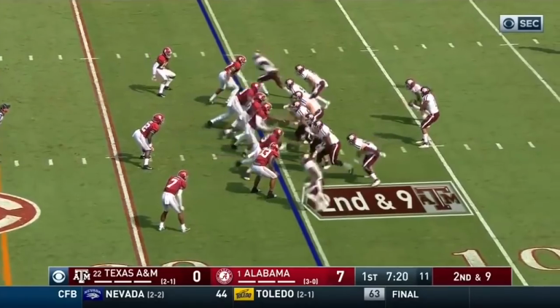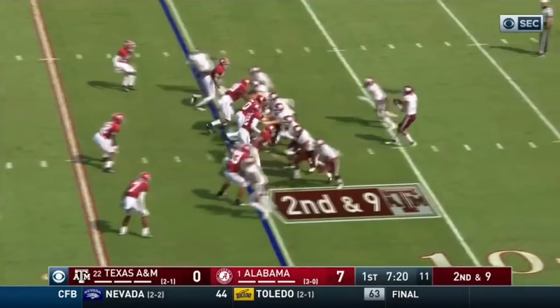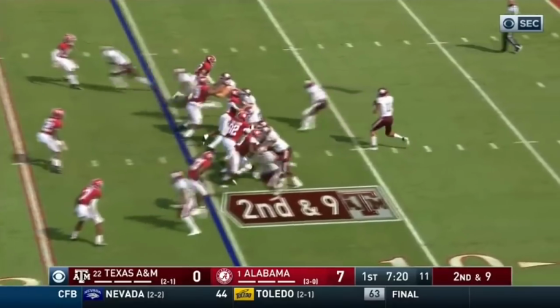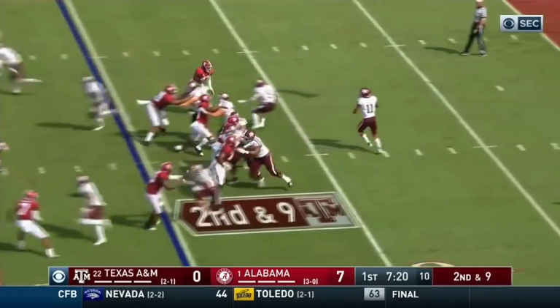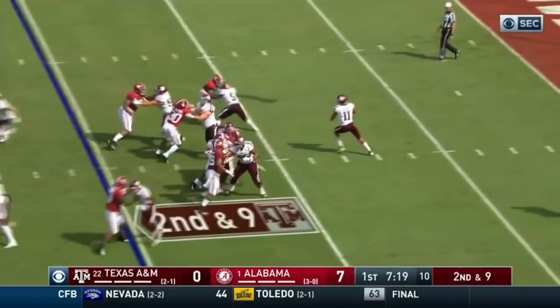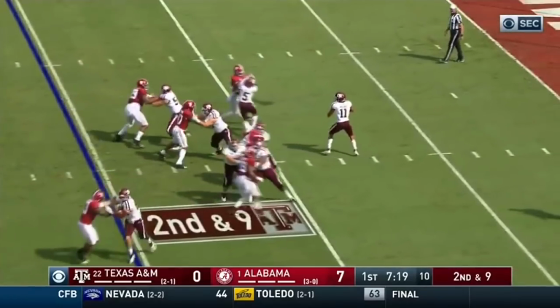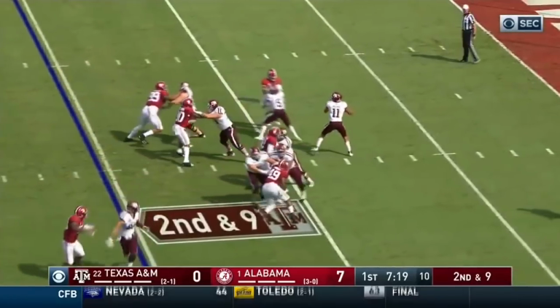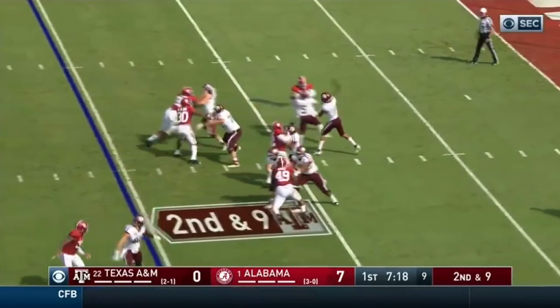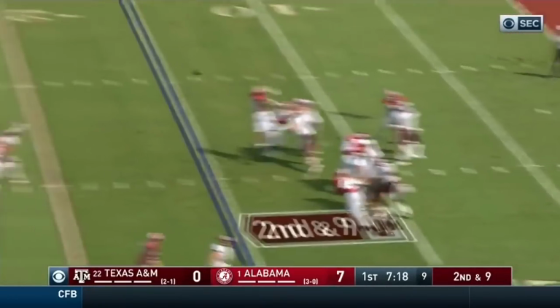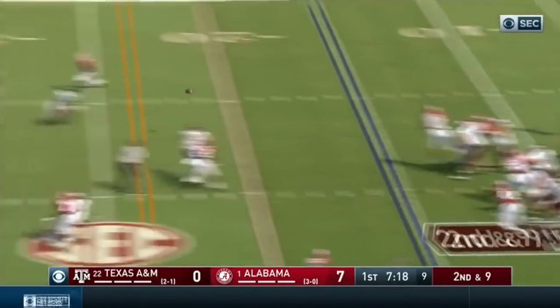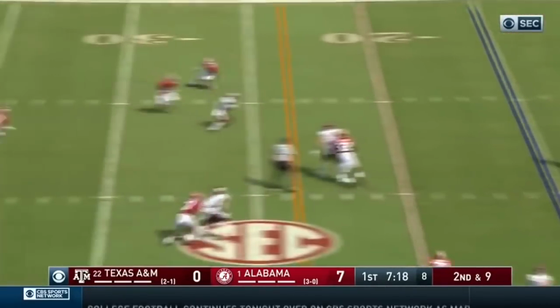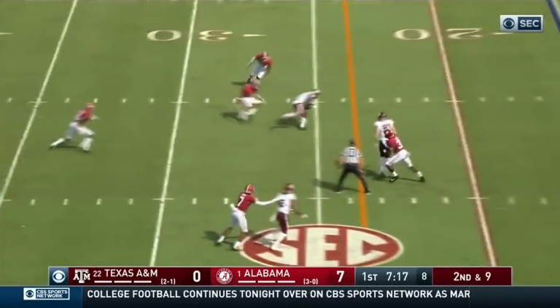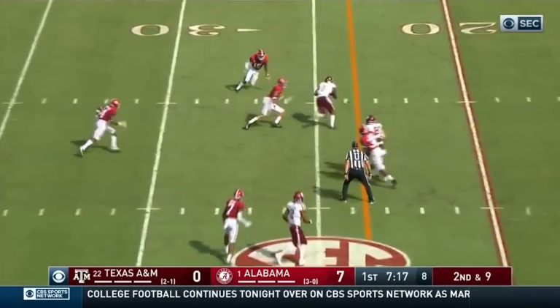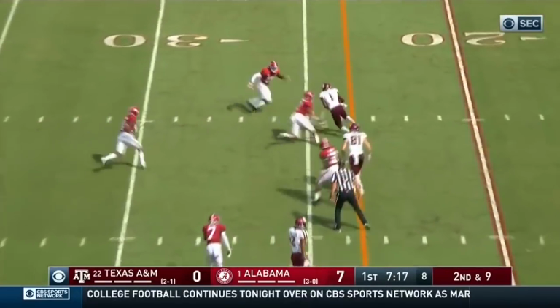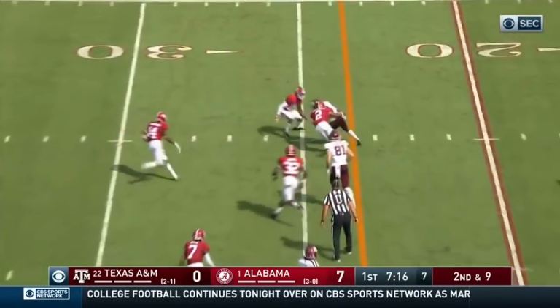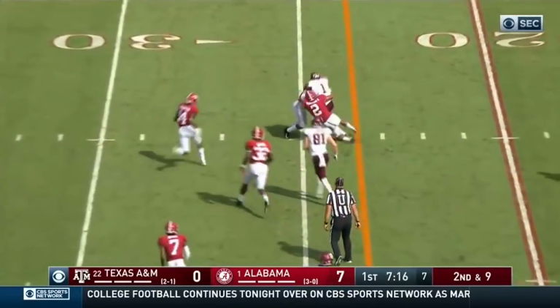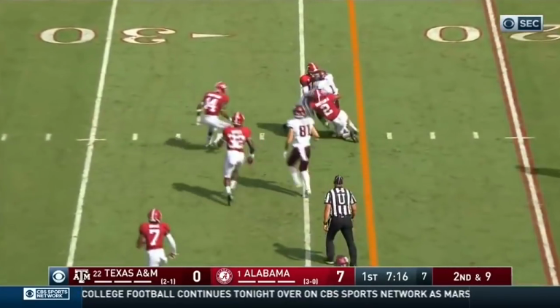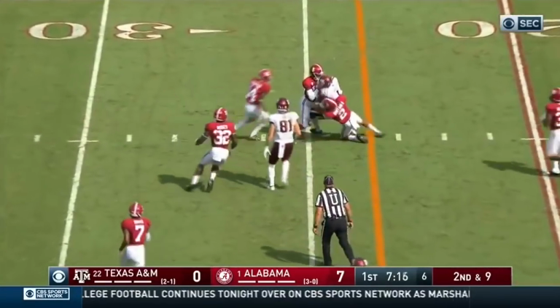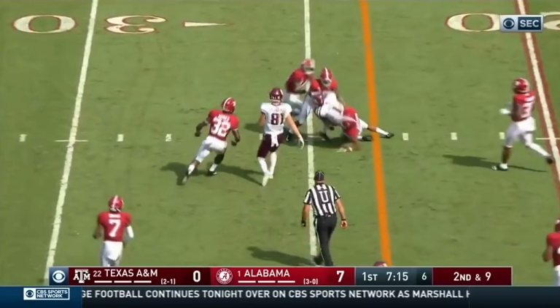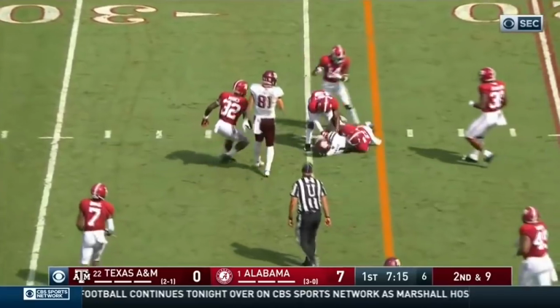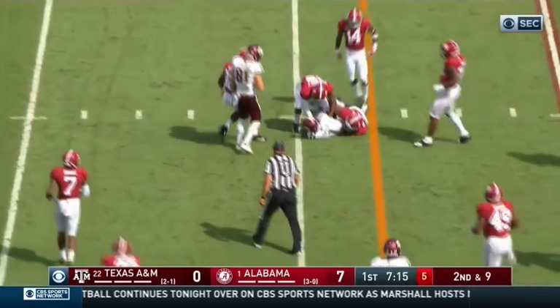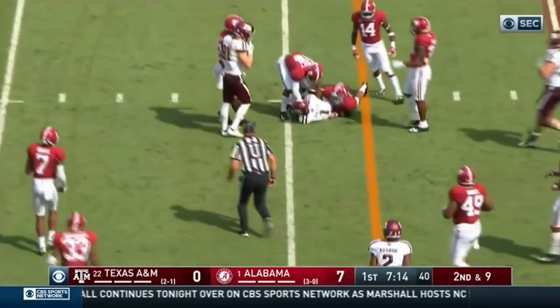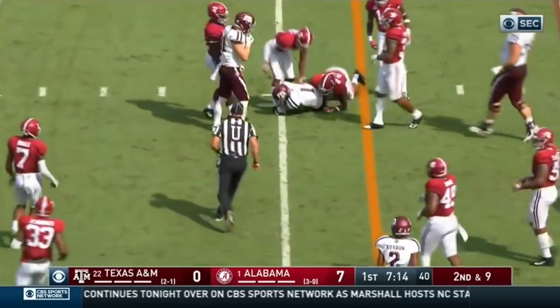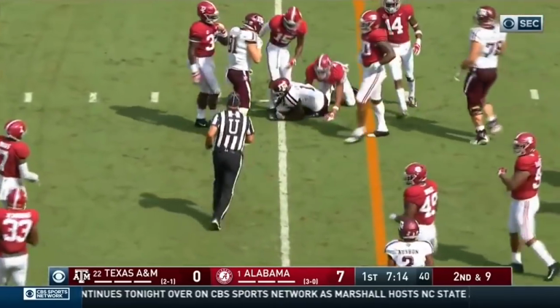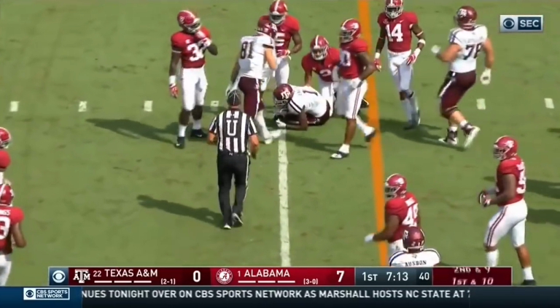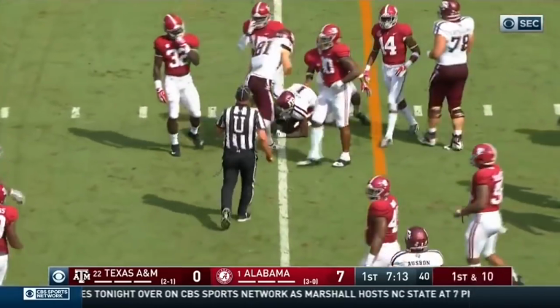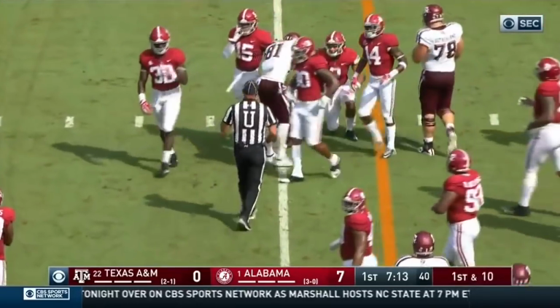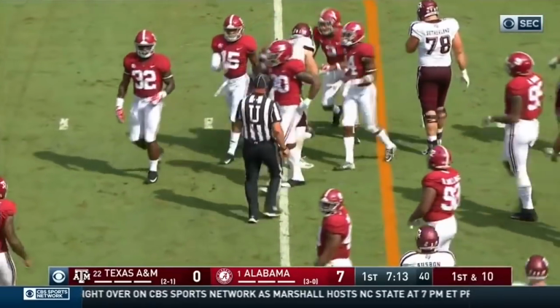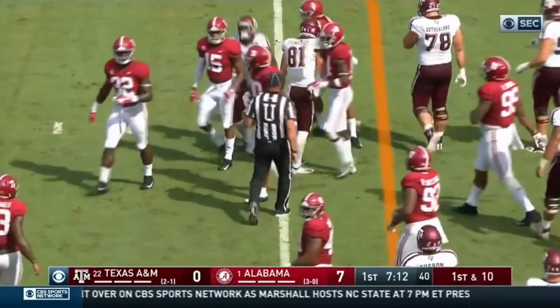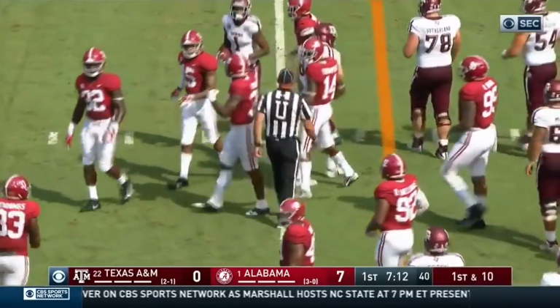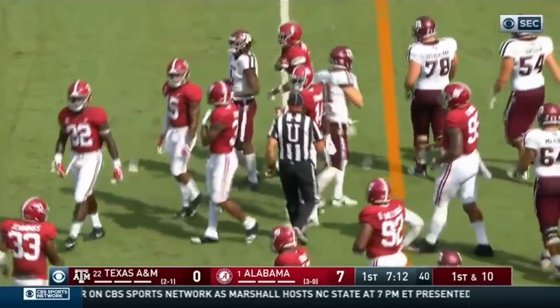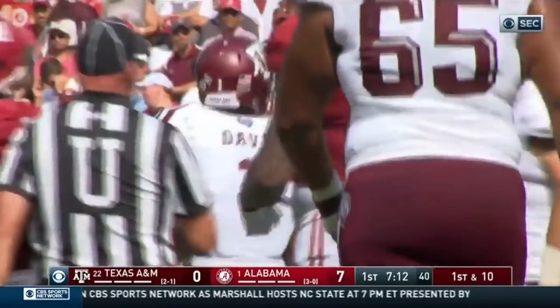He's finding the sledding pretty tough against that front. Second and nine. Mond, pro is complete. Another first down. And that one's to Courtney Davis. And they'll move it out to the 25.